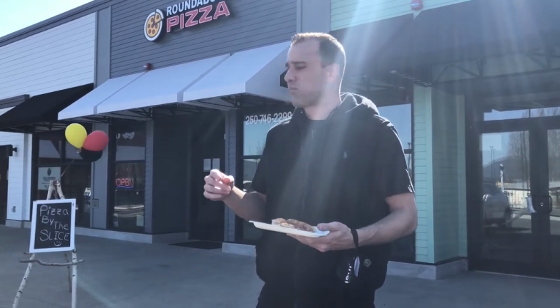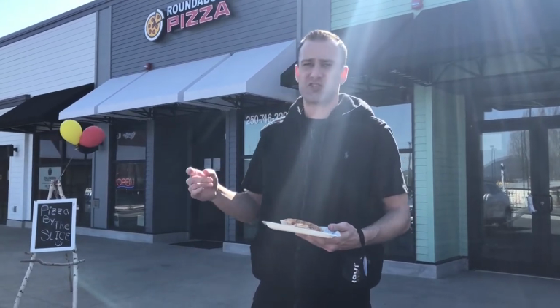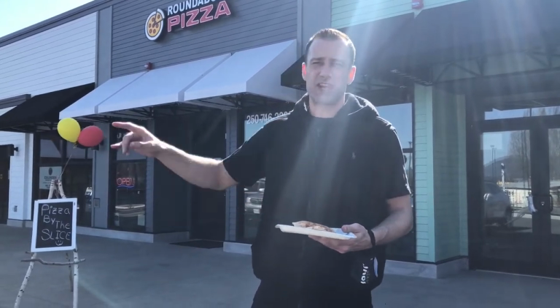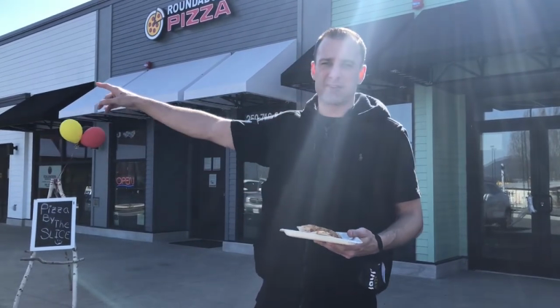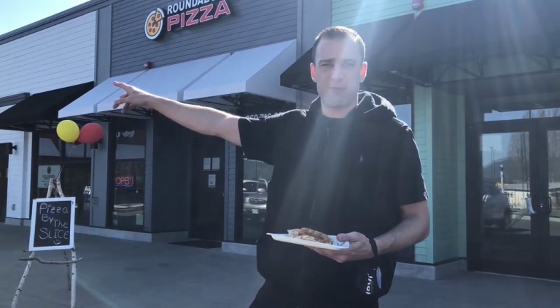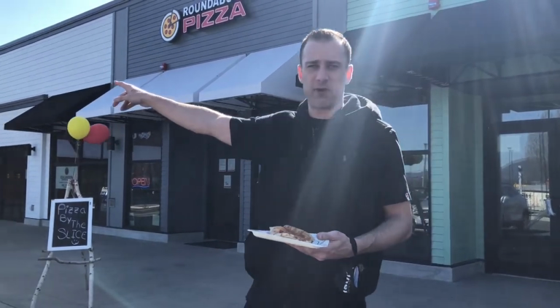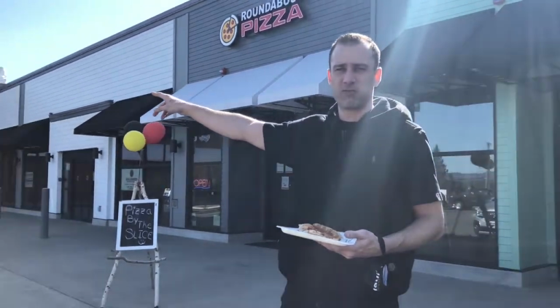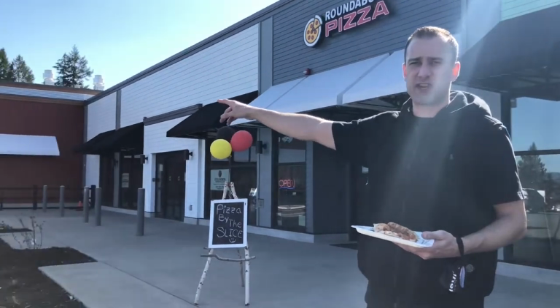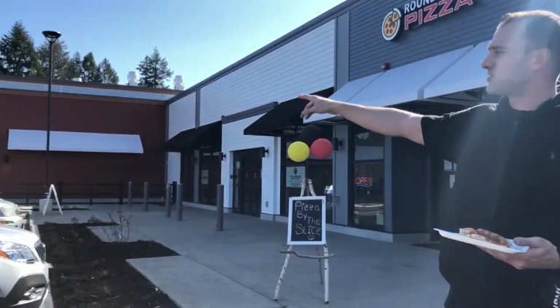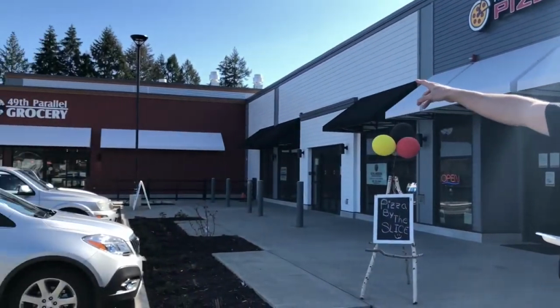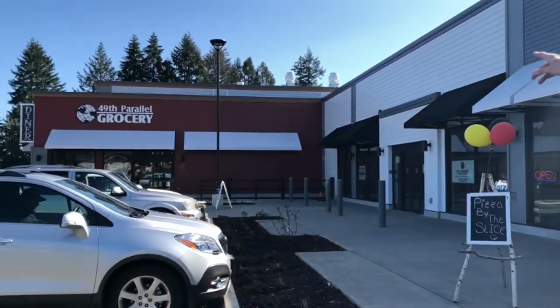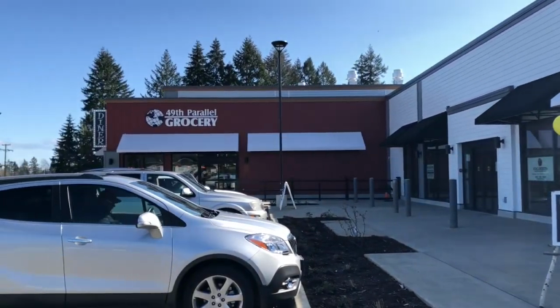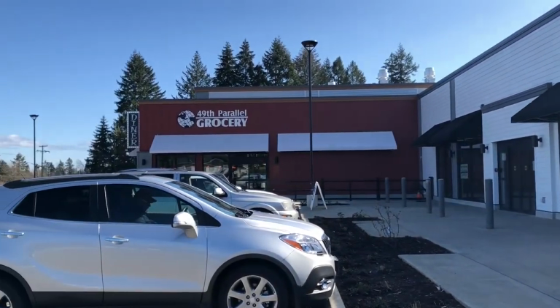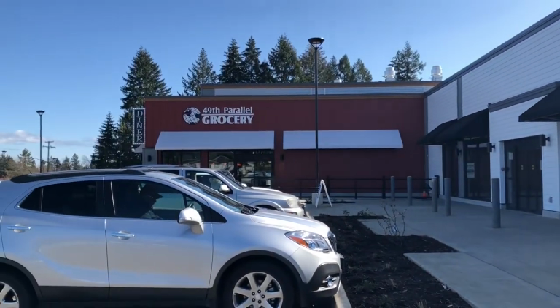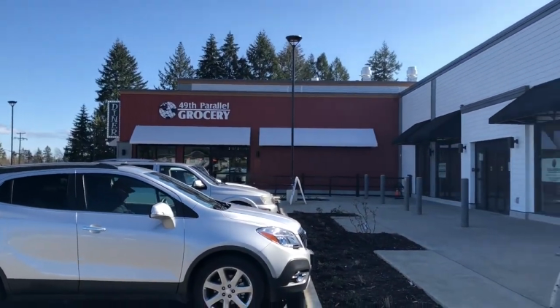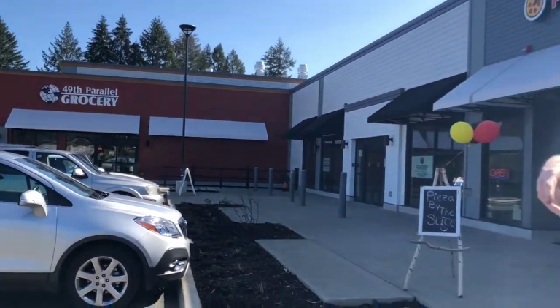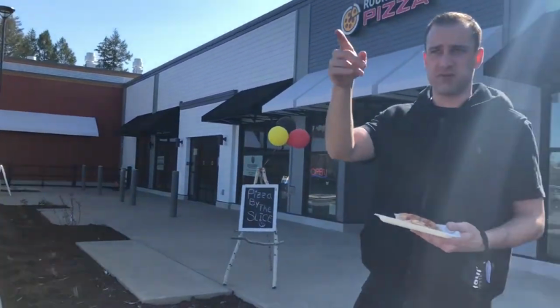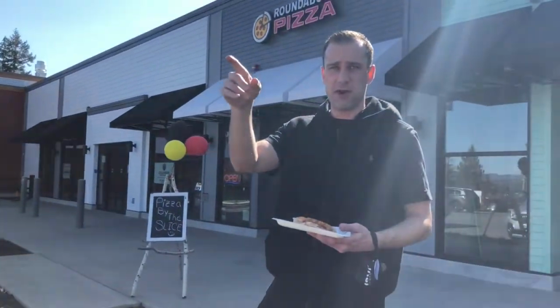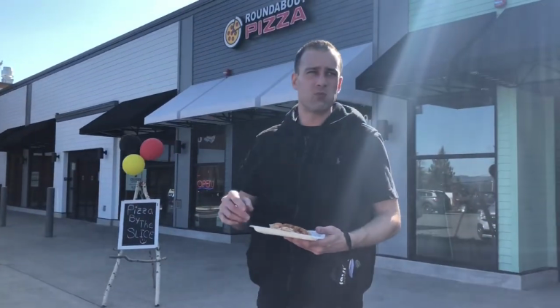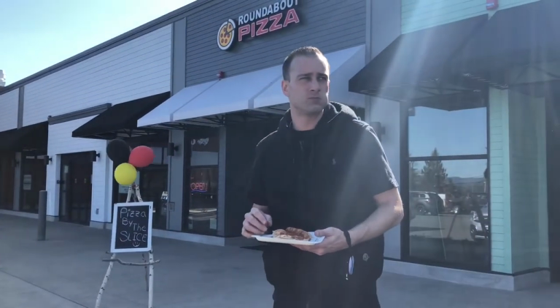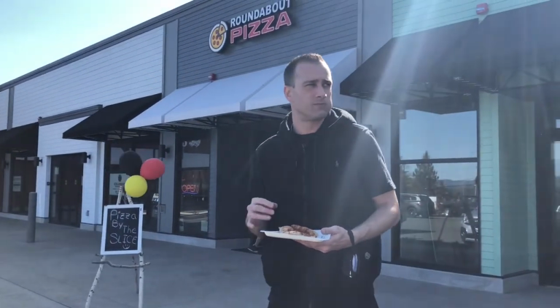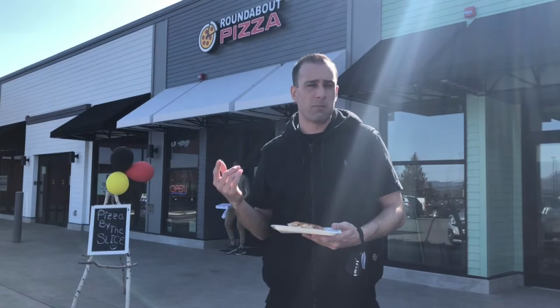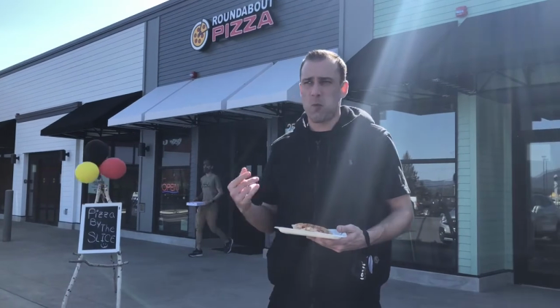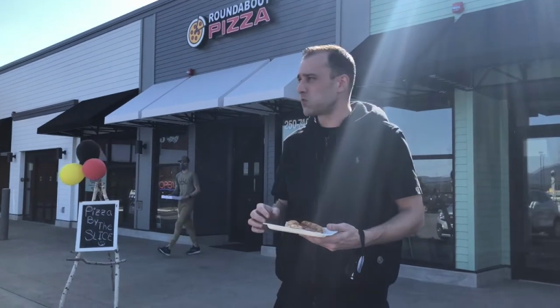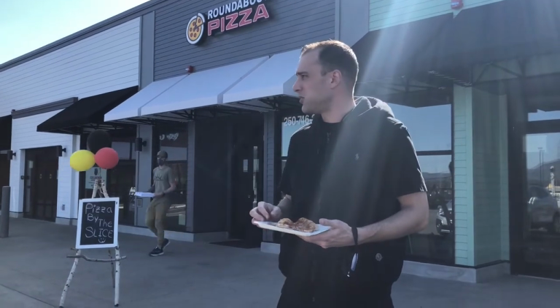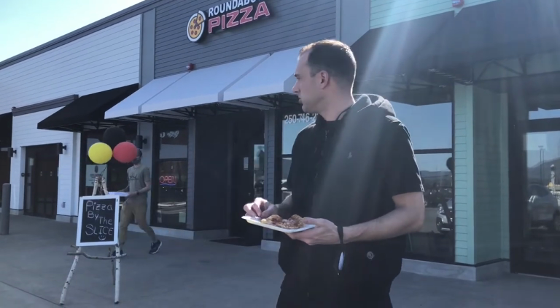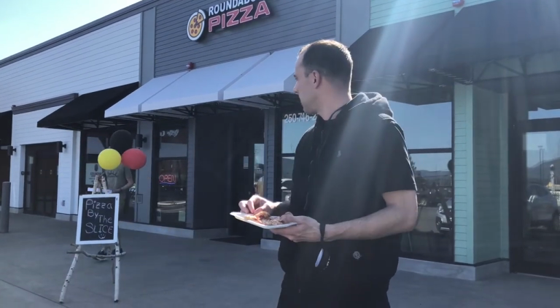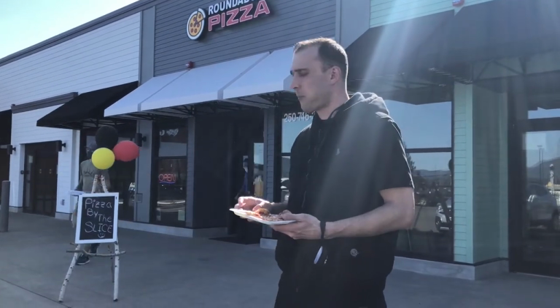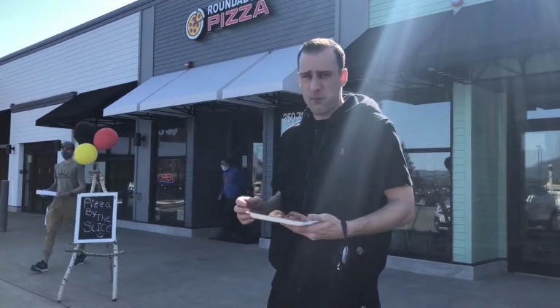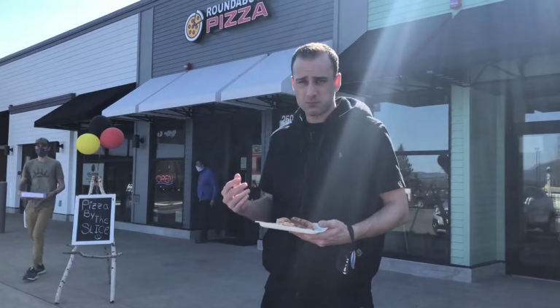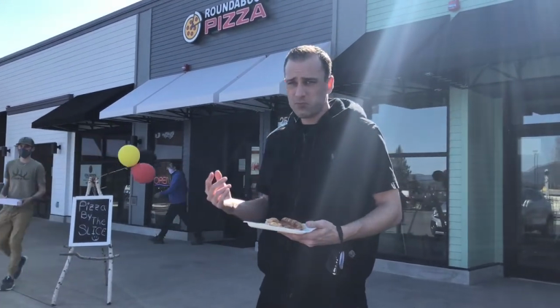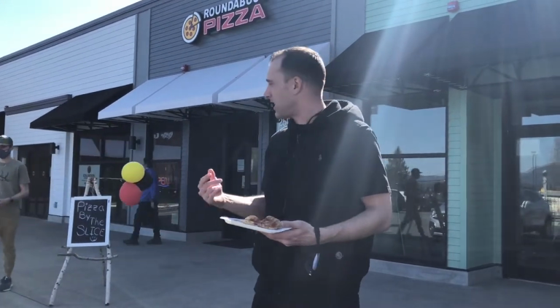This is in the same plaza — same plaza as 49th Parallel. There's a Tim Hortons over here too. Brand new little plaza.